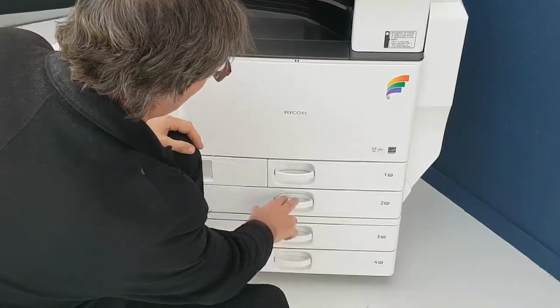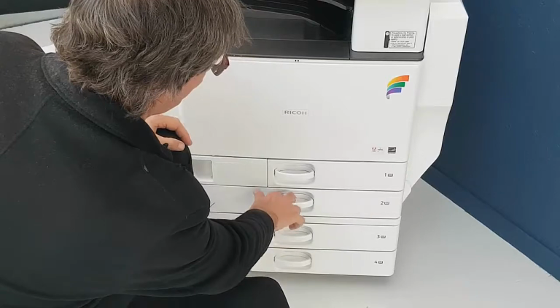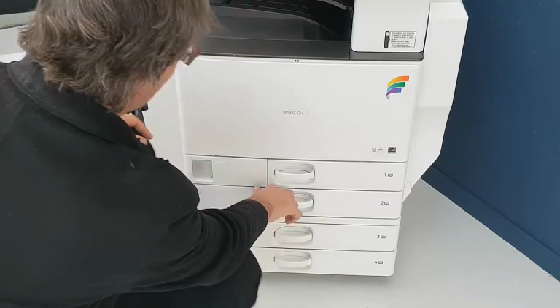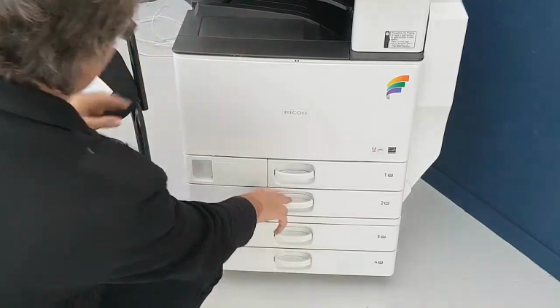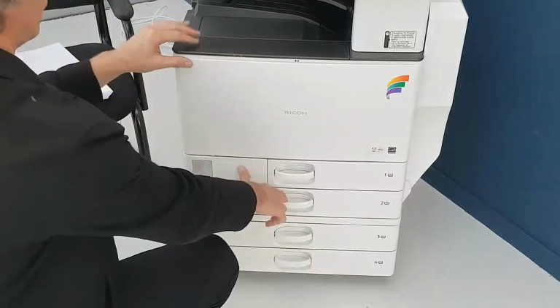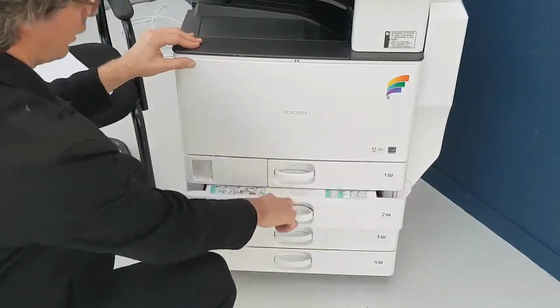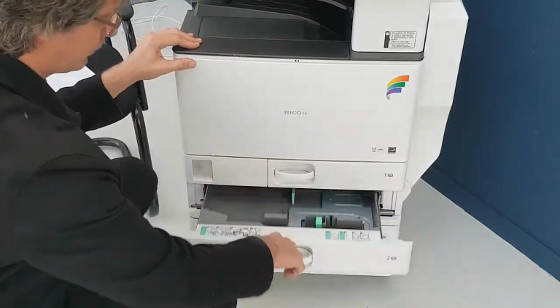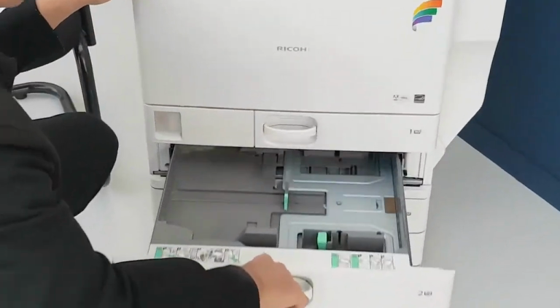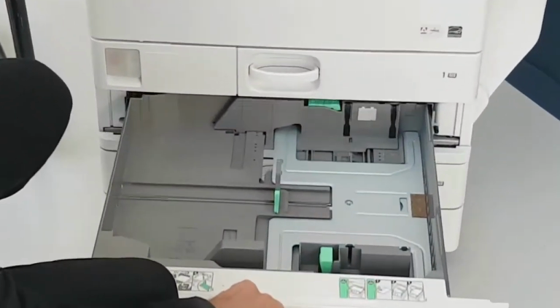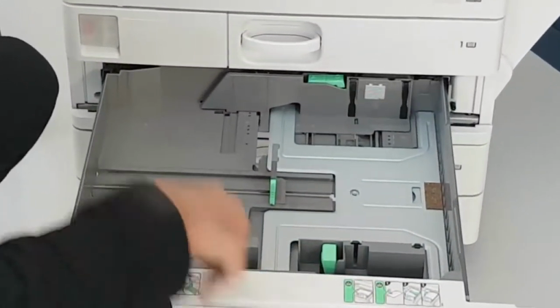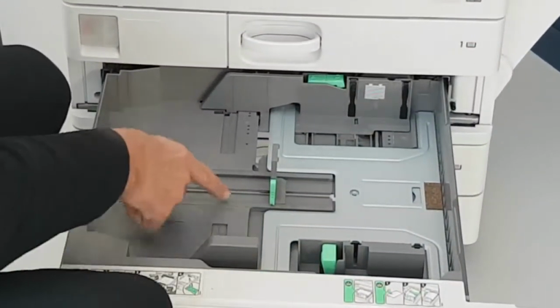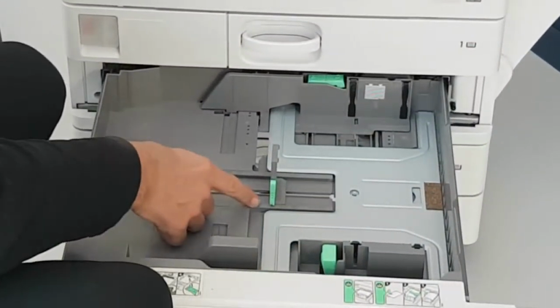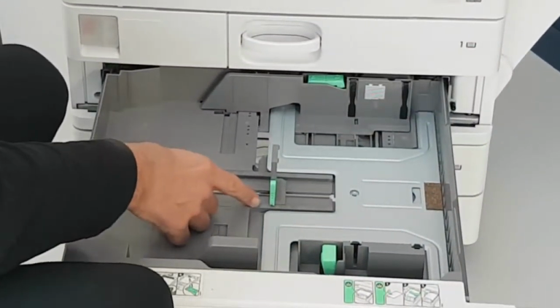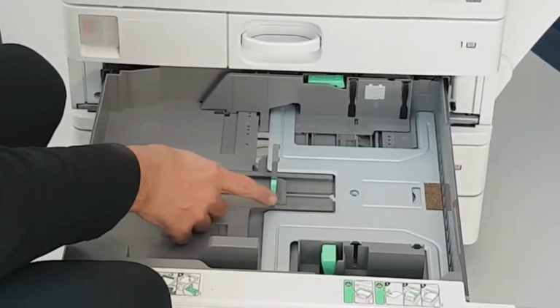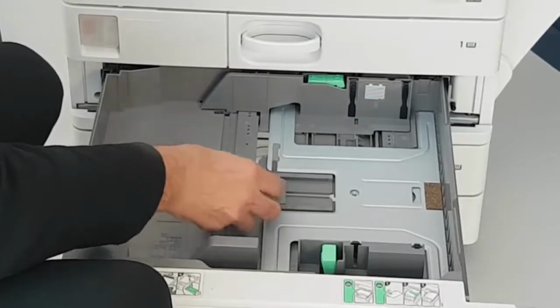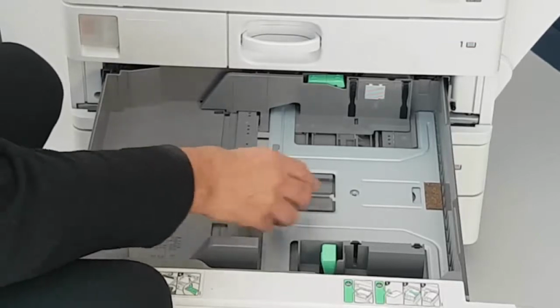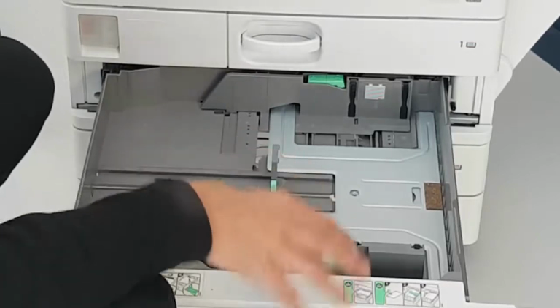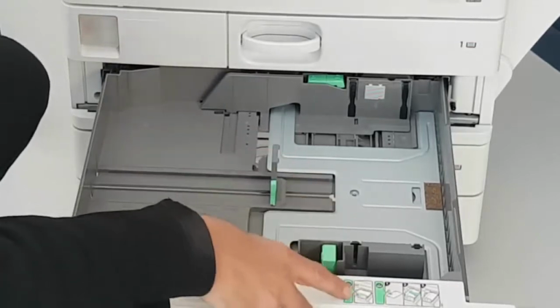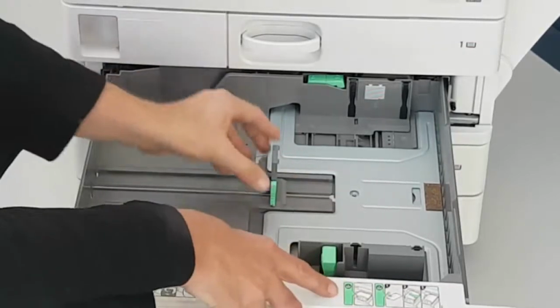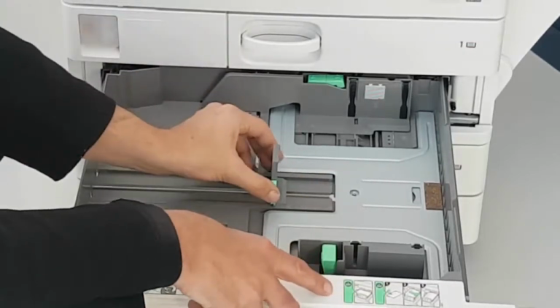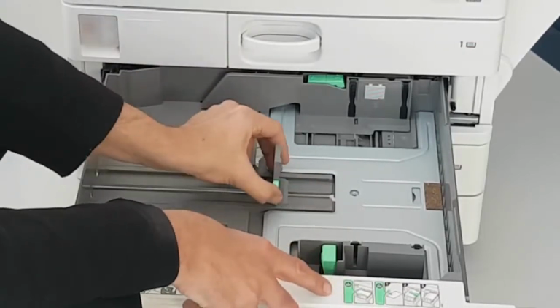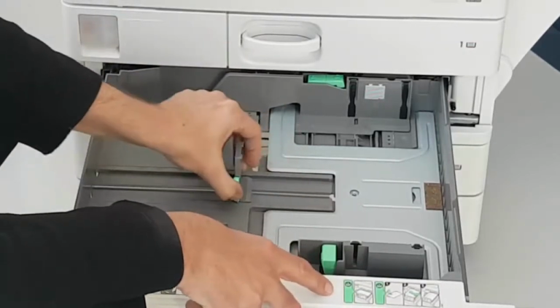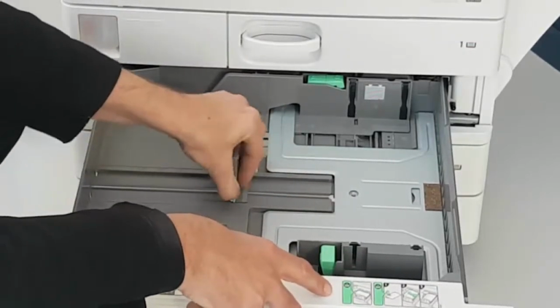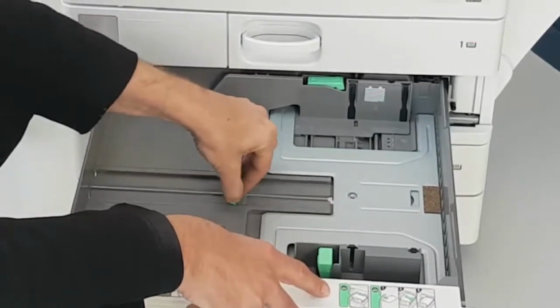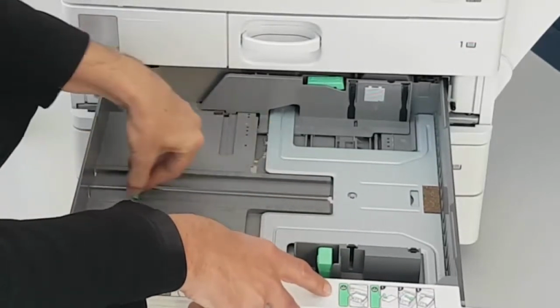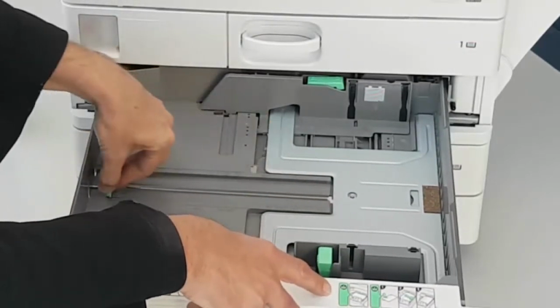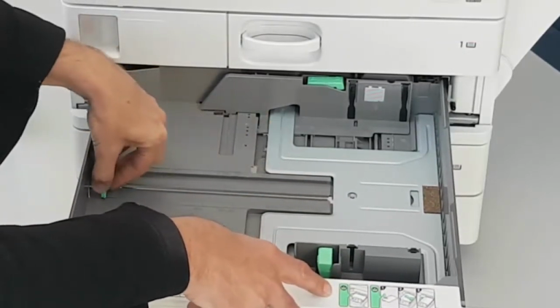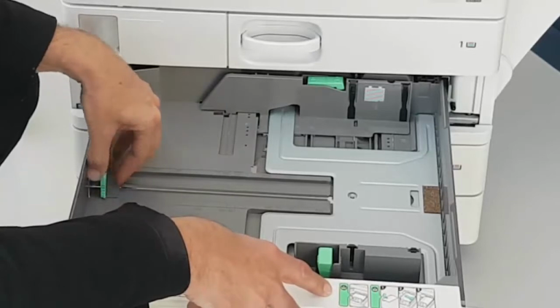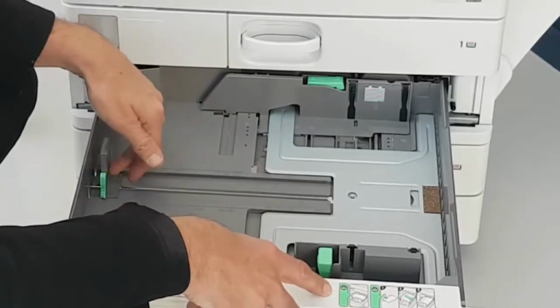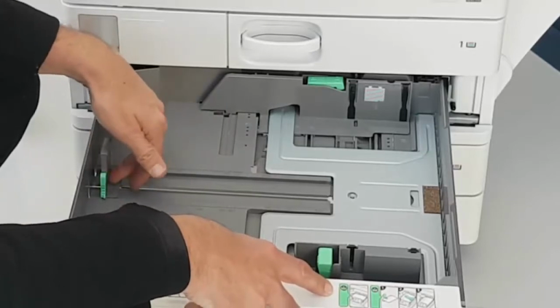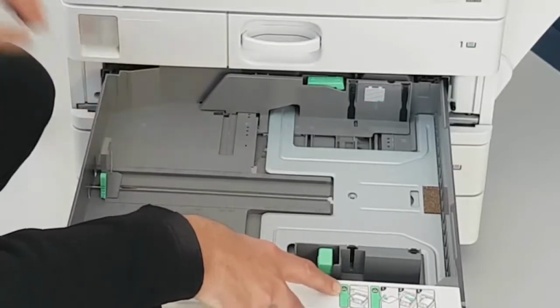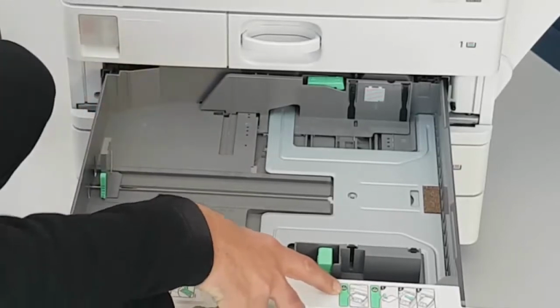Now to do A3, you might find you need to adjust the guides. At the moment this is set for A4, set it to A3, bring it back to the A3 position.